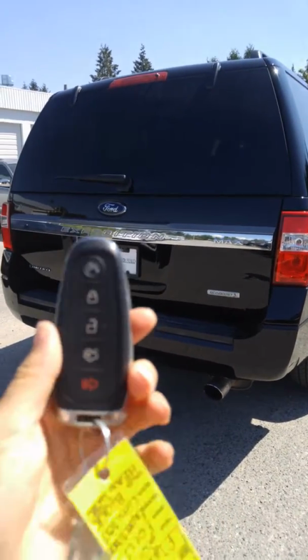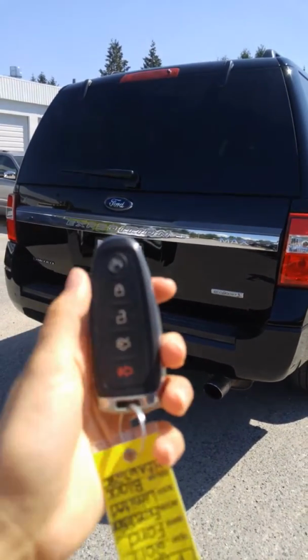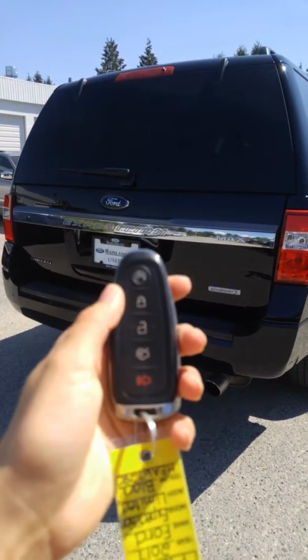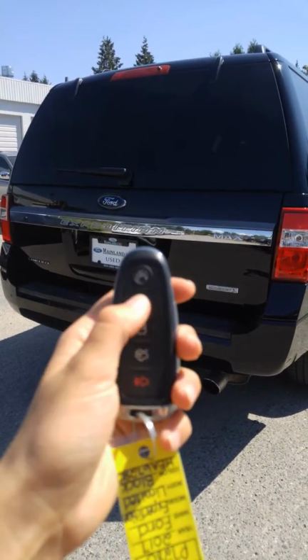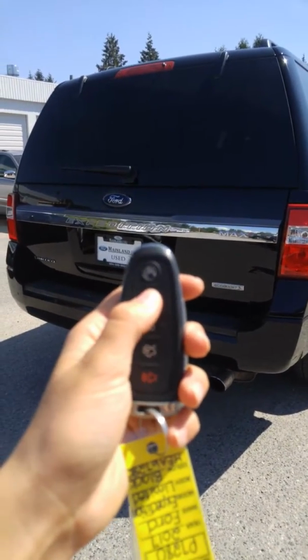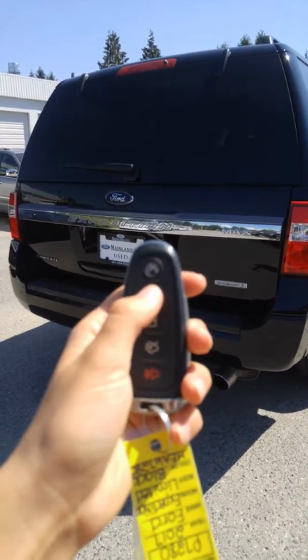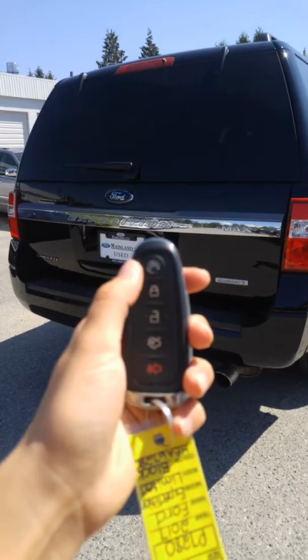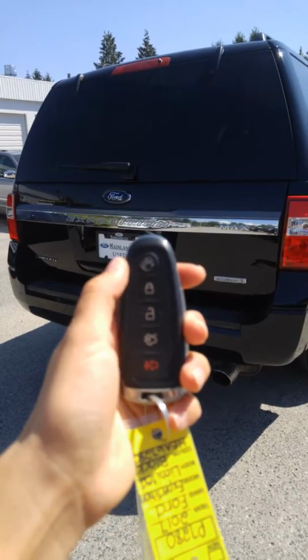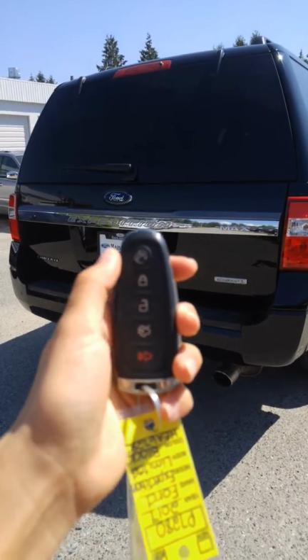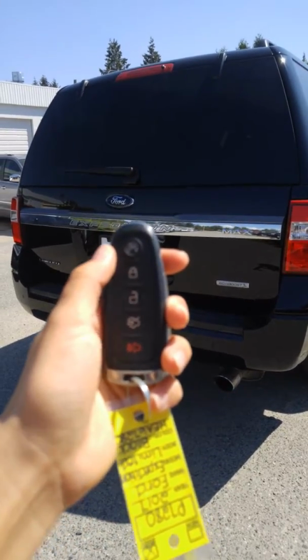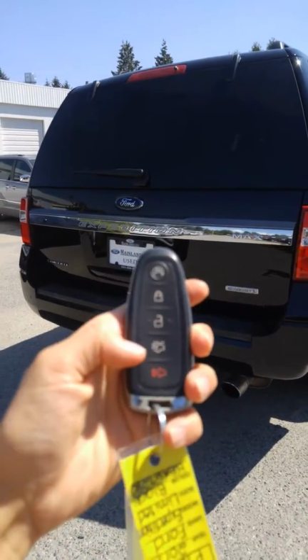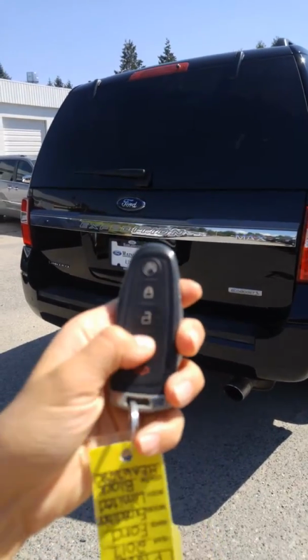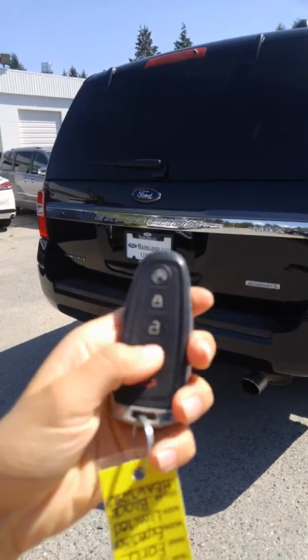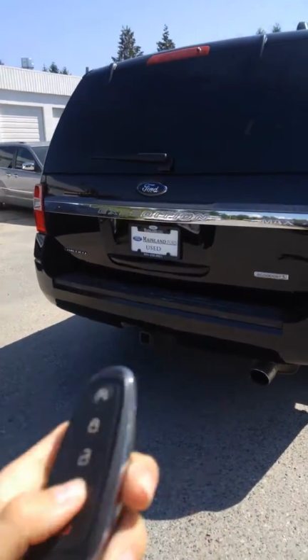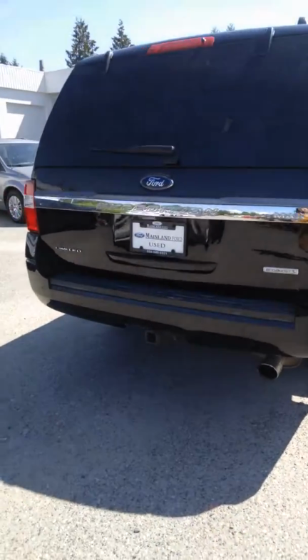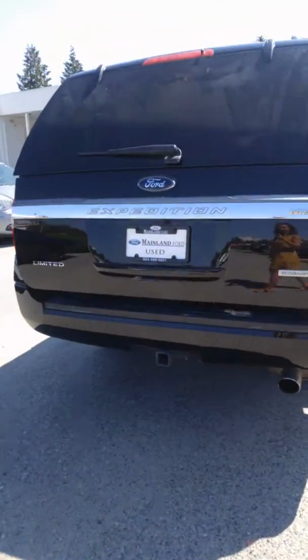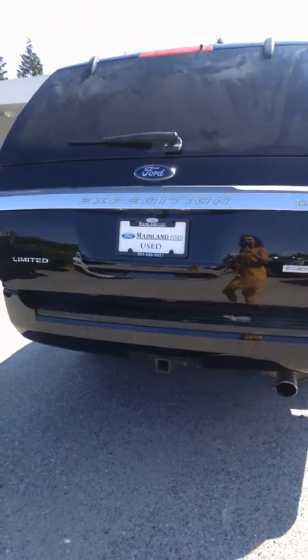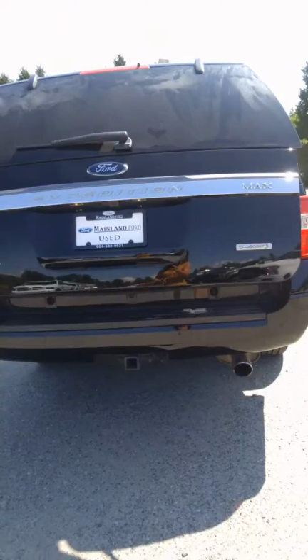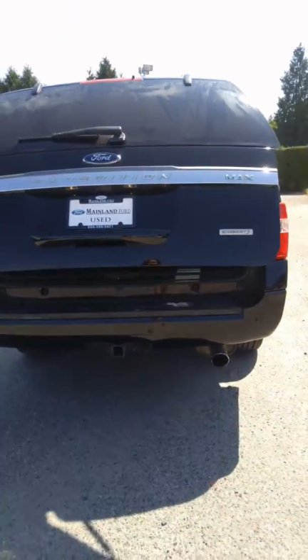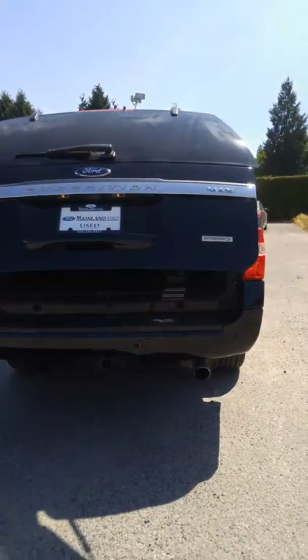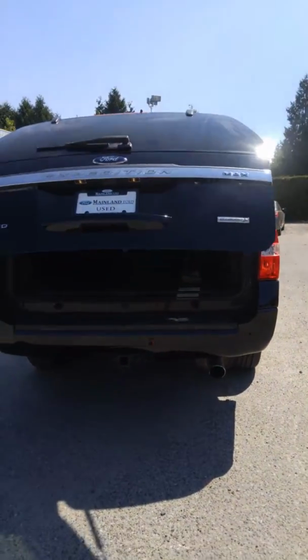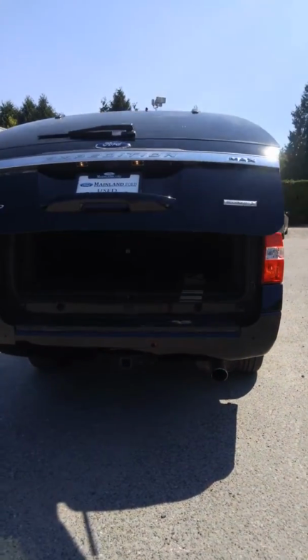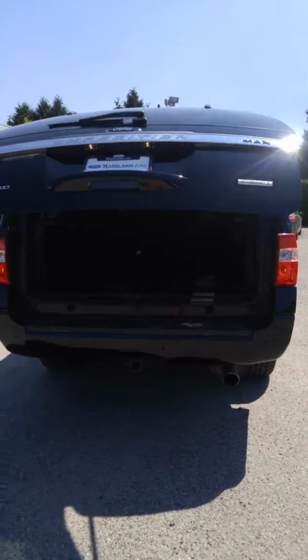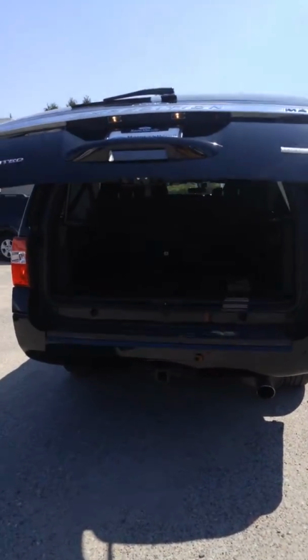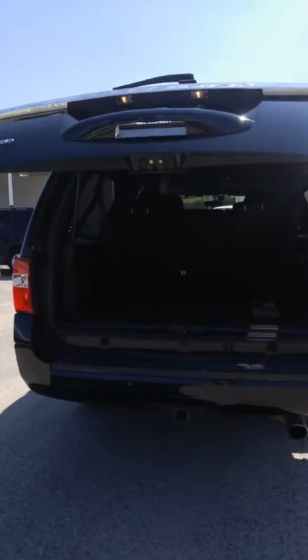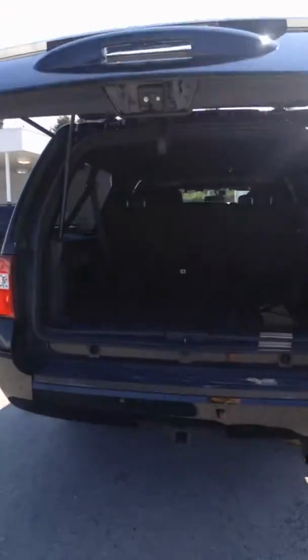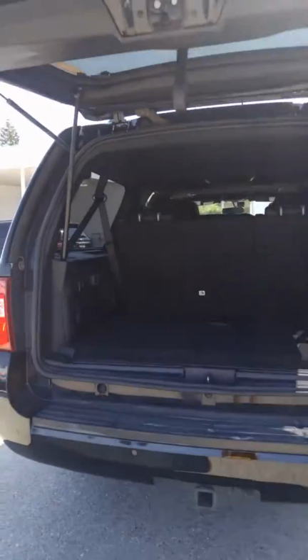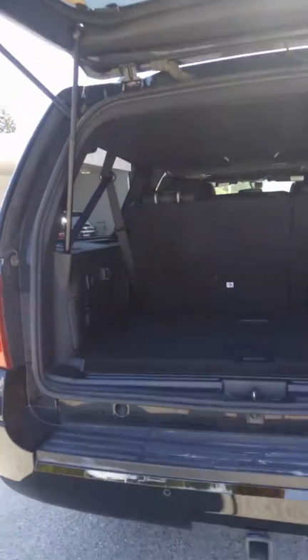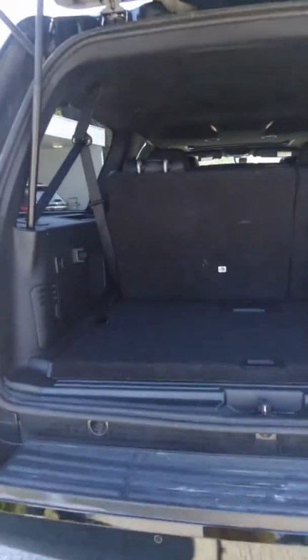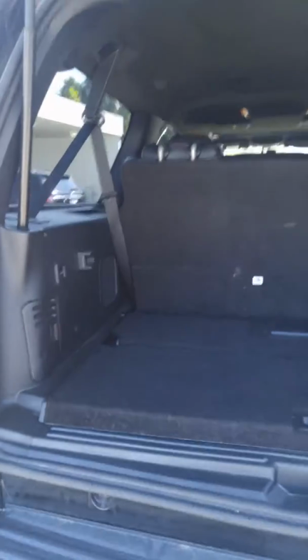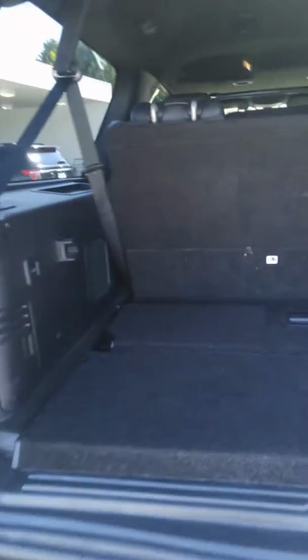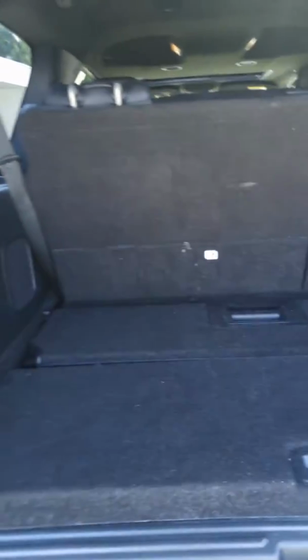Of course this is the 2017 Expedition Max. It's got remote start on it — it is started right now, but that is your remote start. It also has a power tailgate release, and the nice thing about the Max is that you get that little extra bit of cargo space back here, so tons of space.